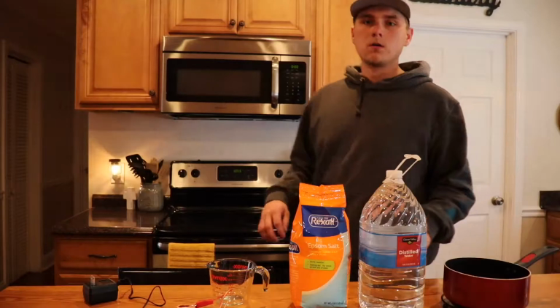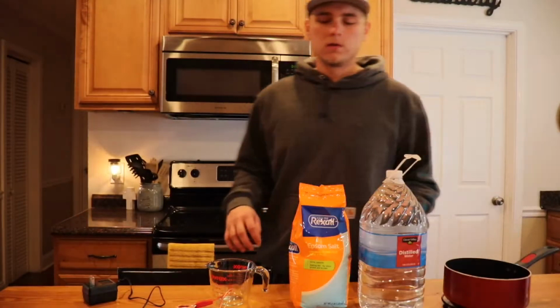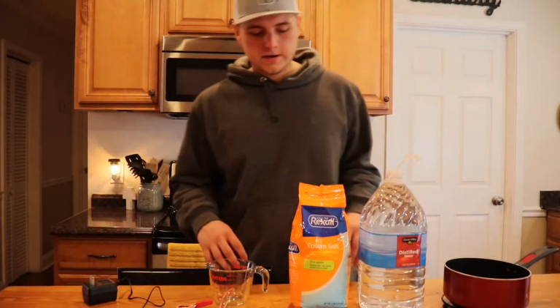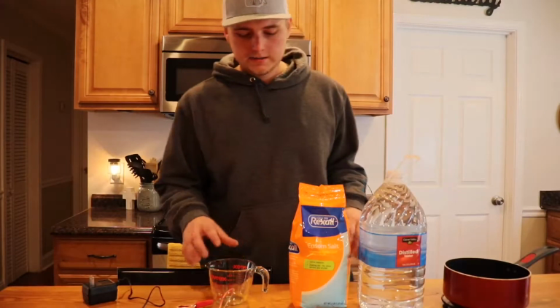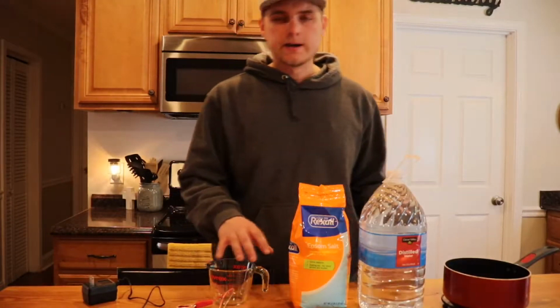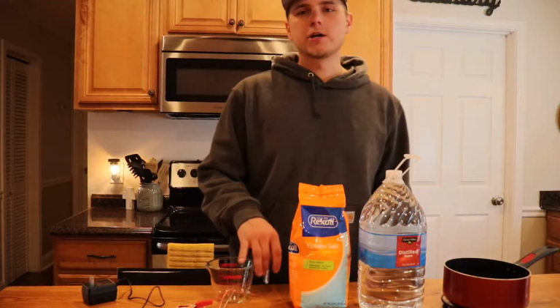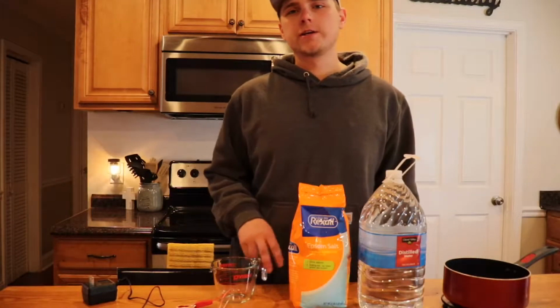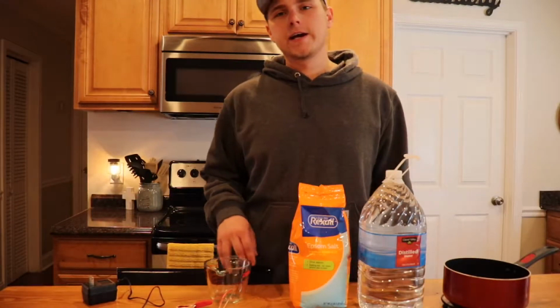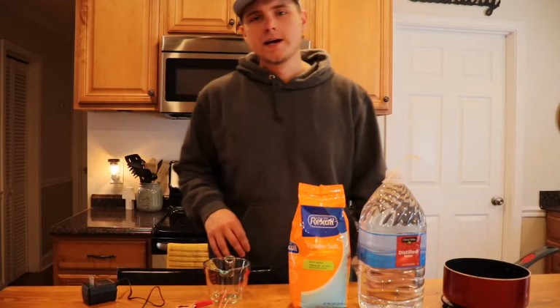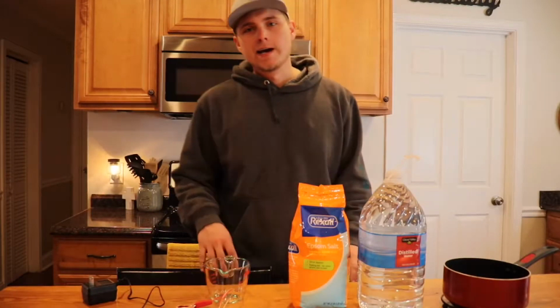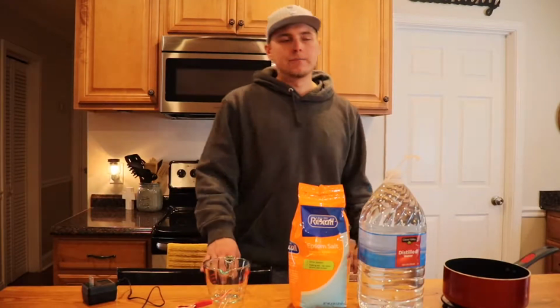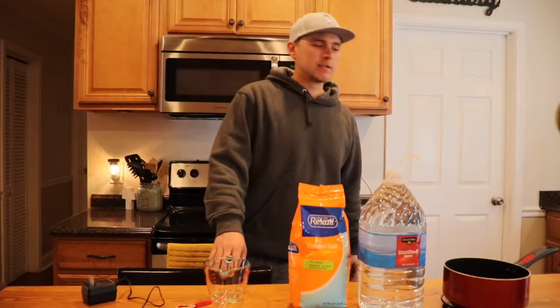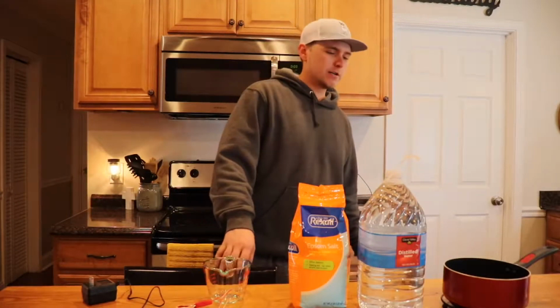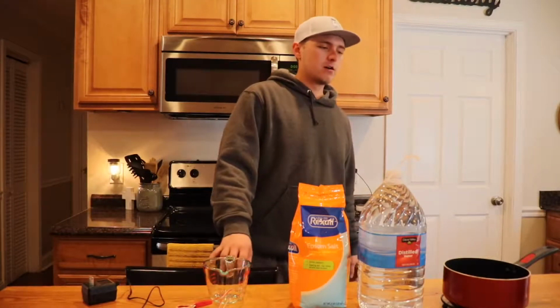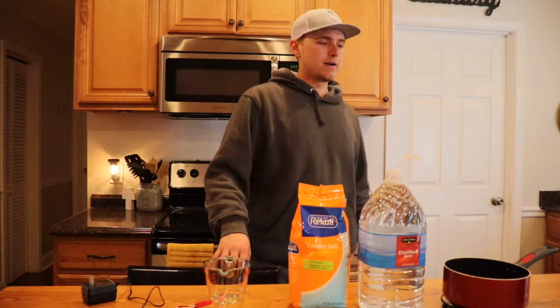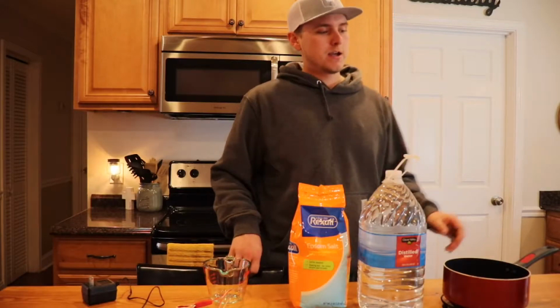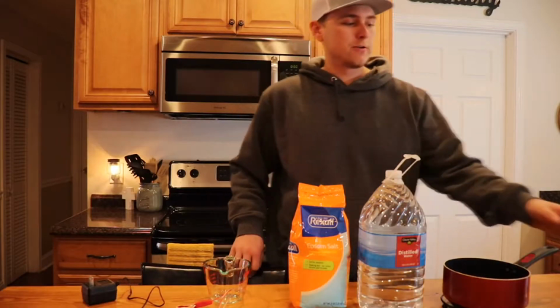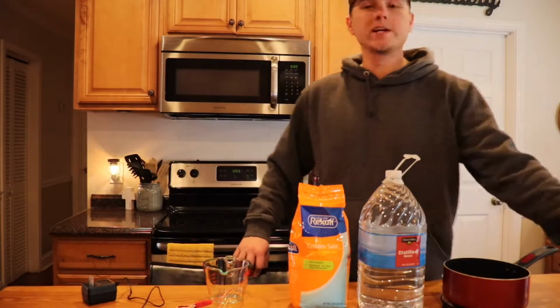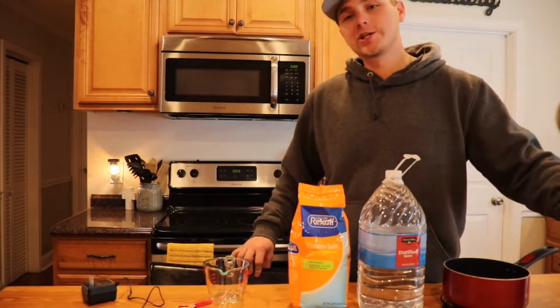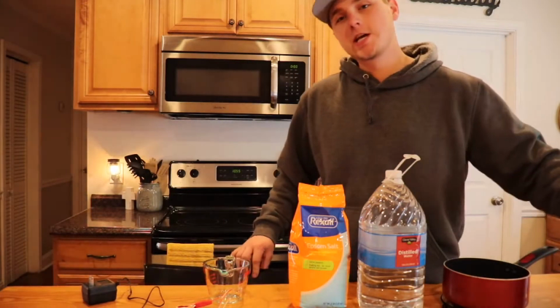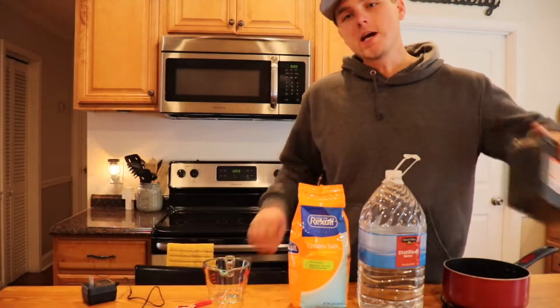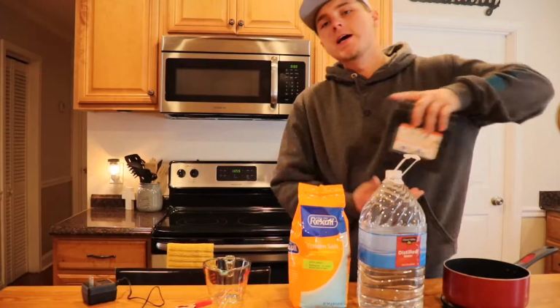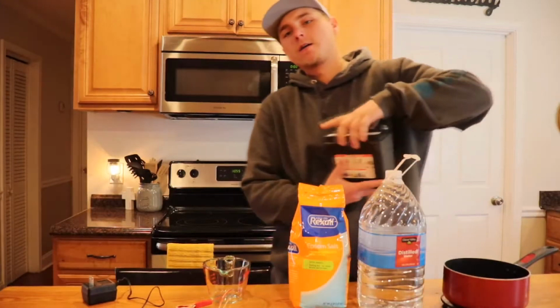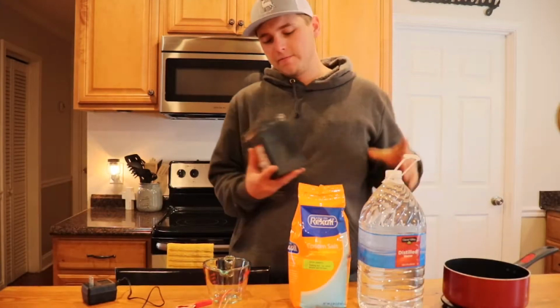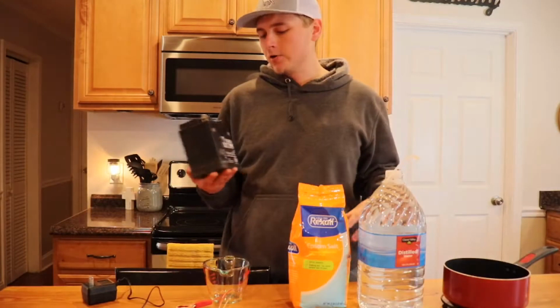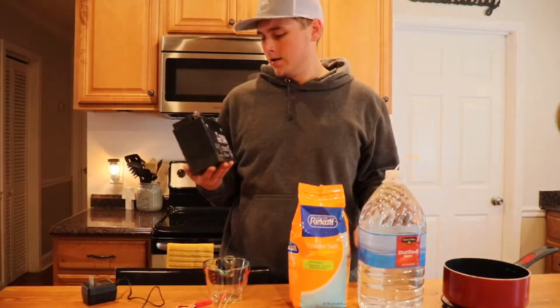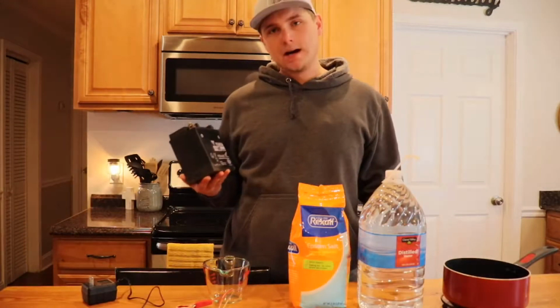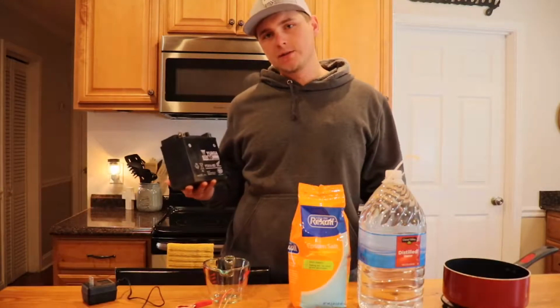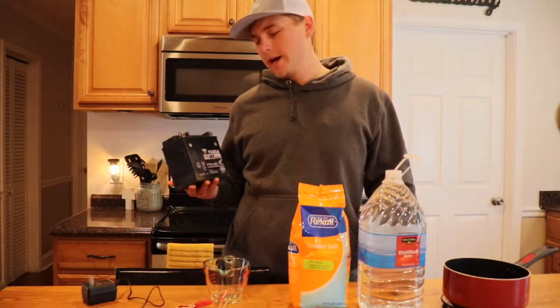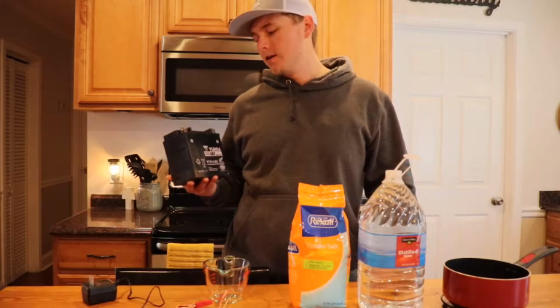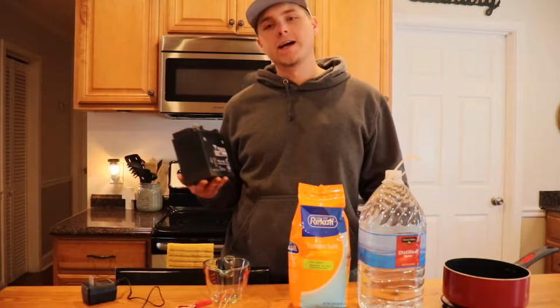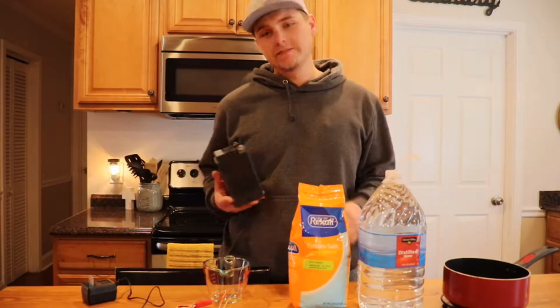What's up guys, it's Josh here today and I'm going to be talking to y'all about how to recondition an automotive battery. I'm using the battery off of my ATV.